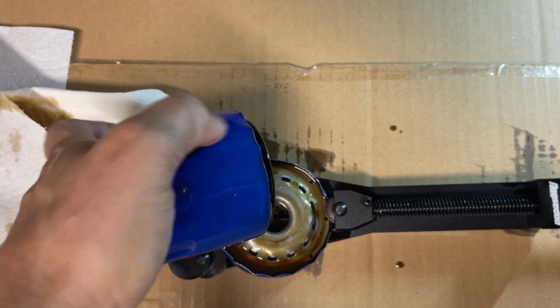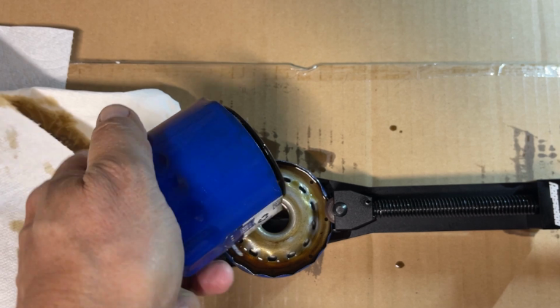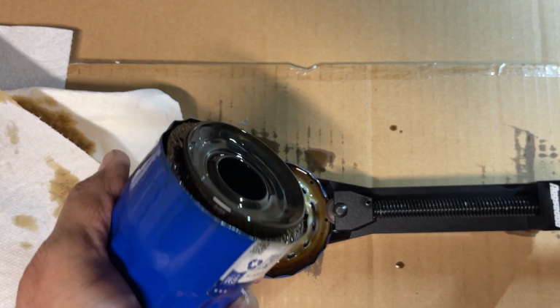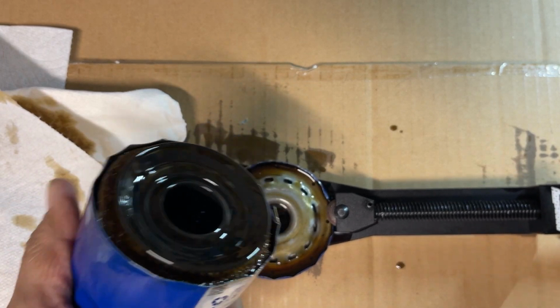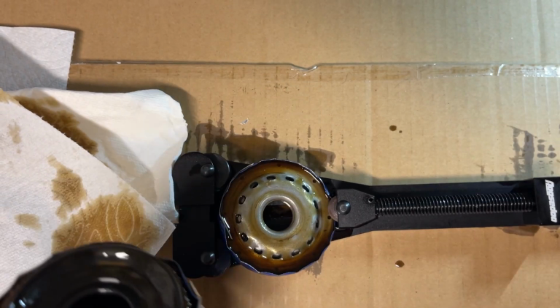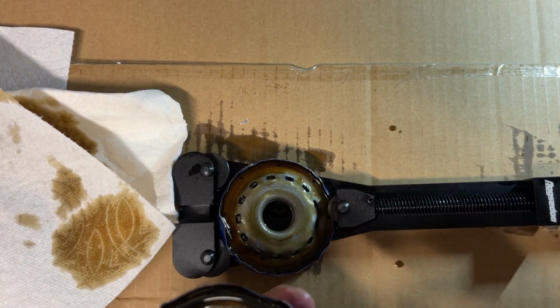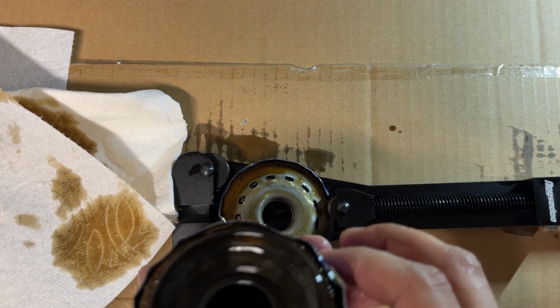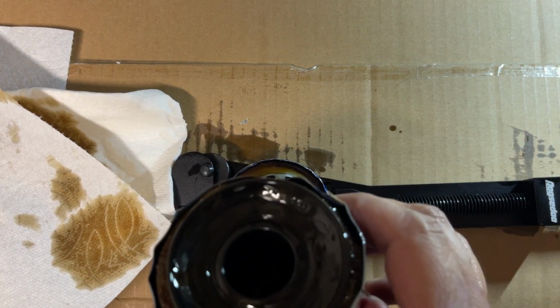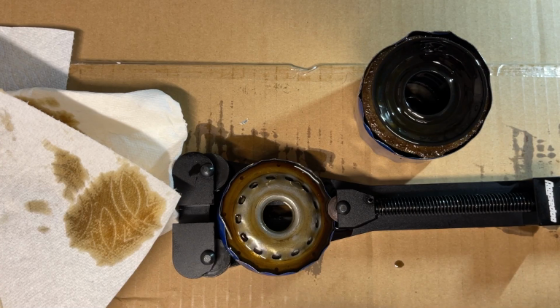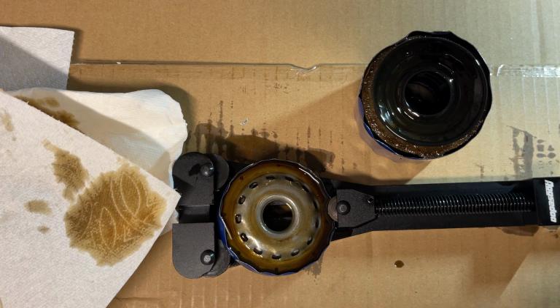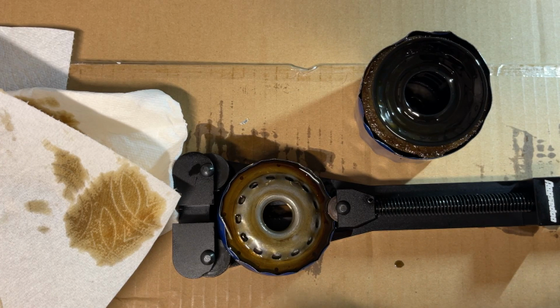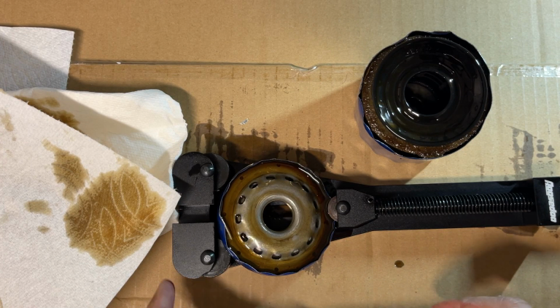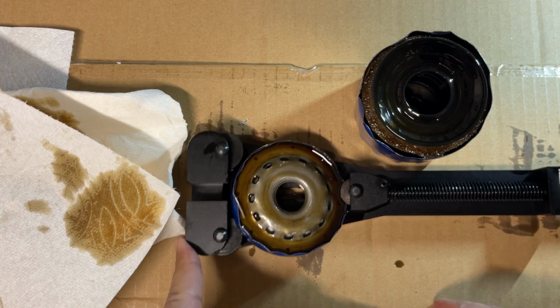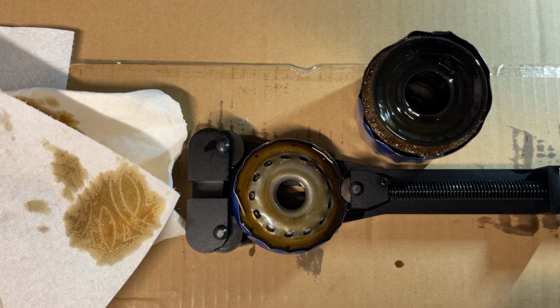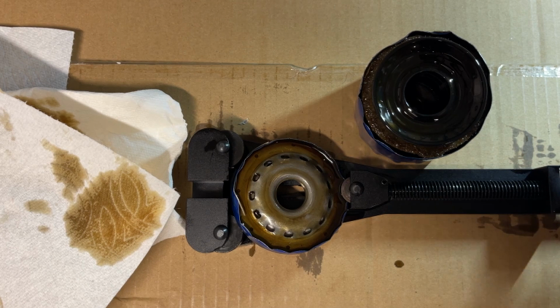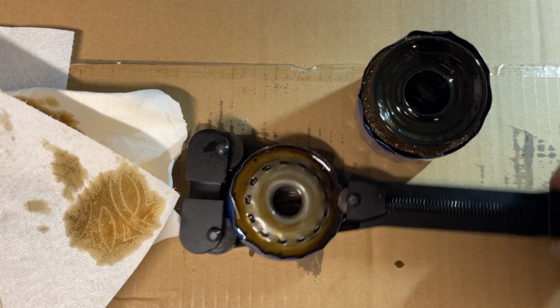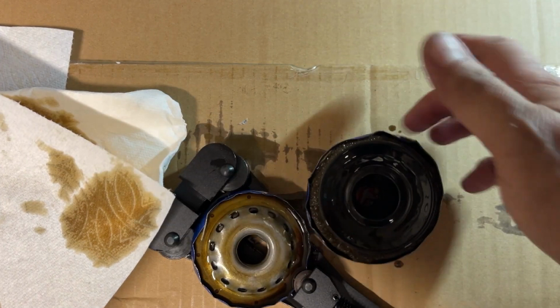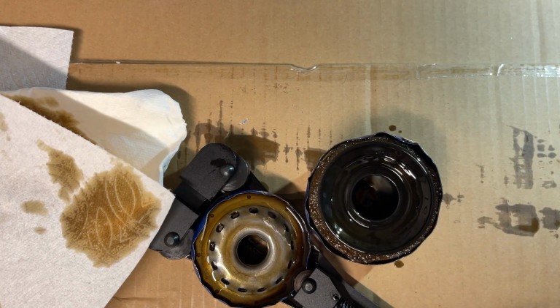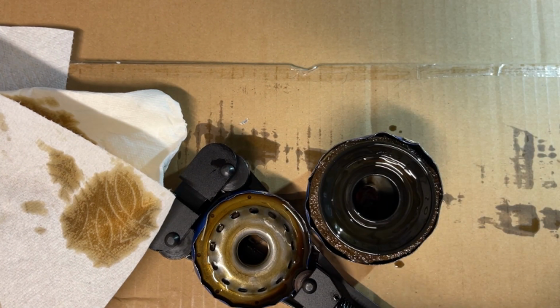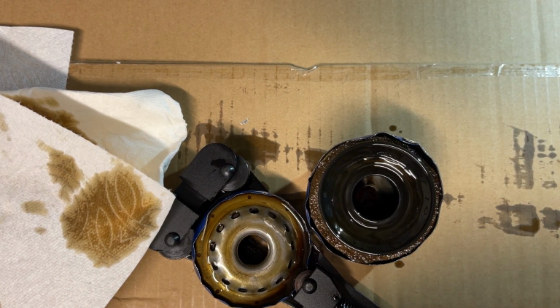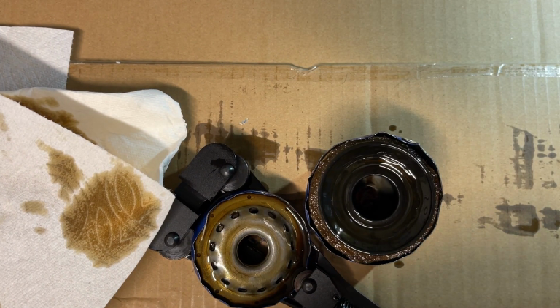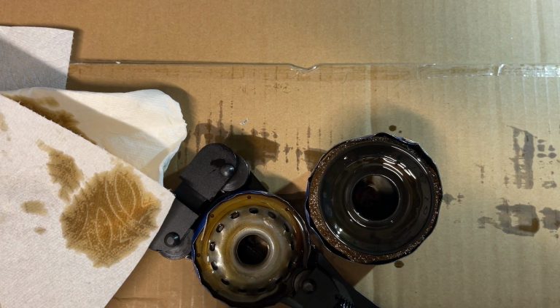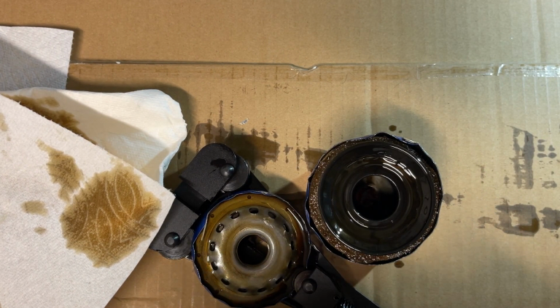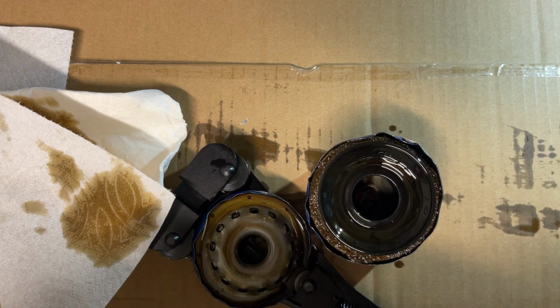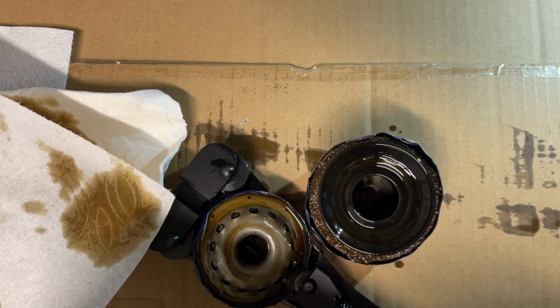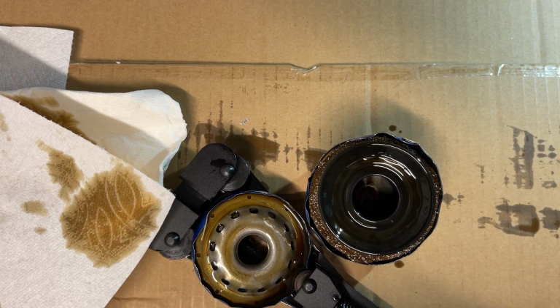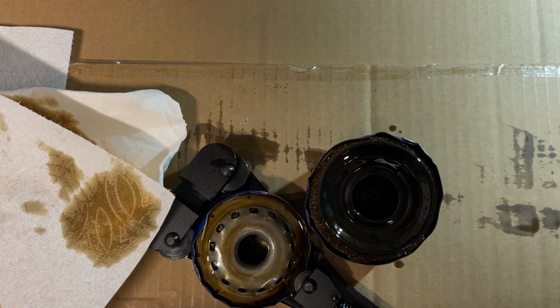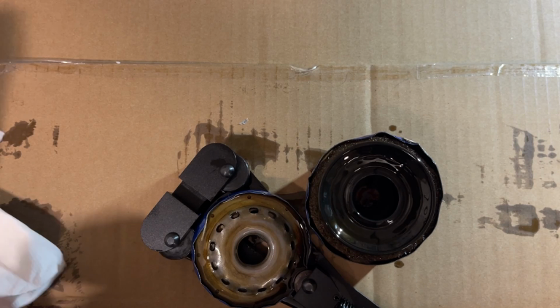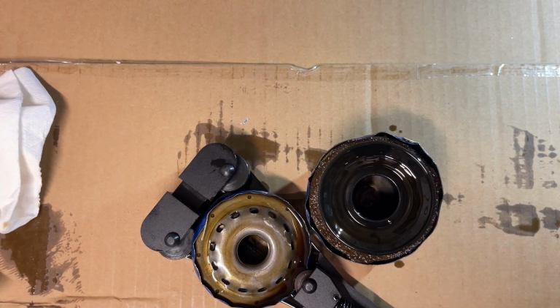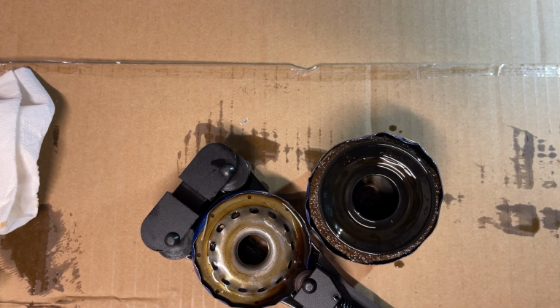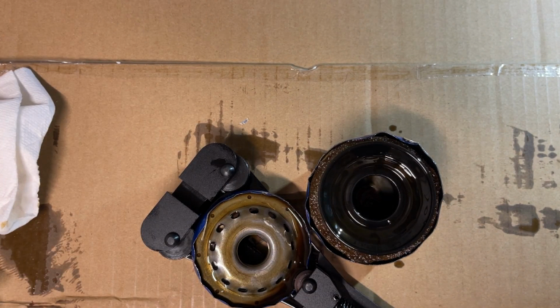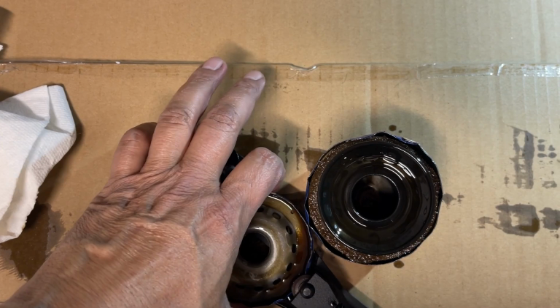Just tearing it off while it's got a hold of it. Normally you want to try to get a nice clean cut on the first go around so you don't end up with shavings in there — because then you're wondering if those shavings came out of your motor.